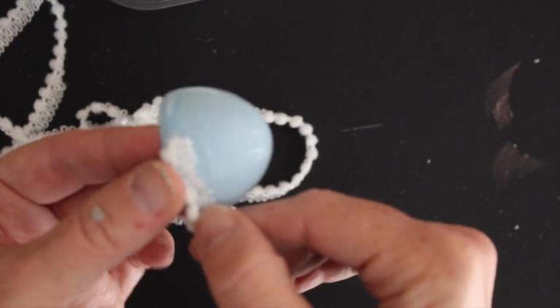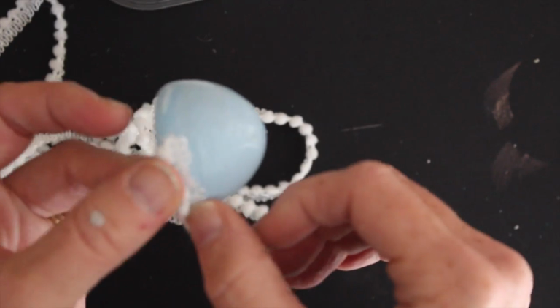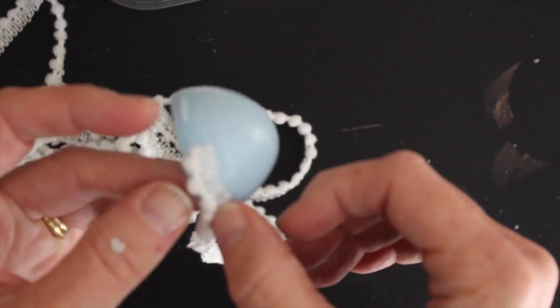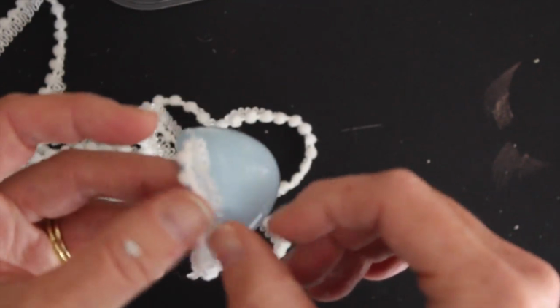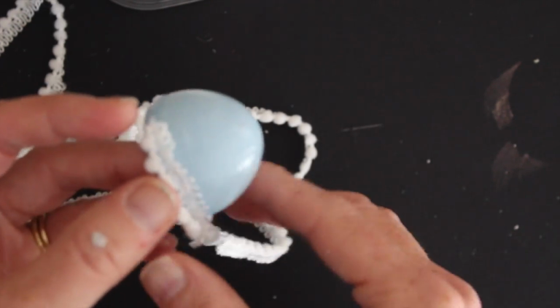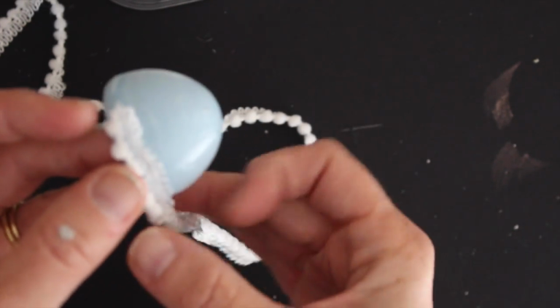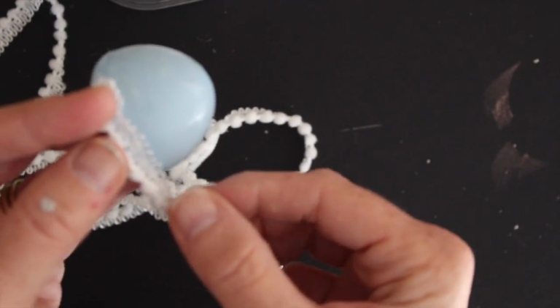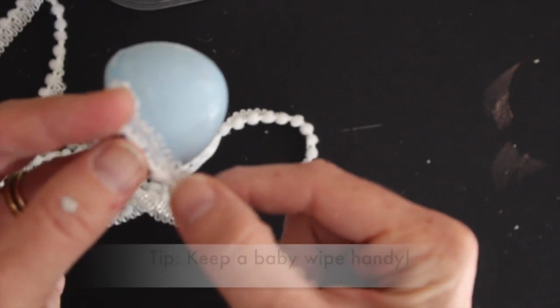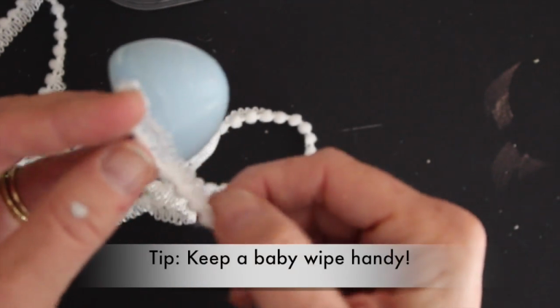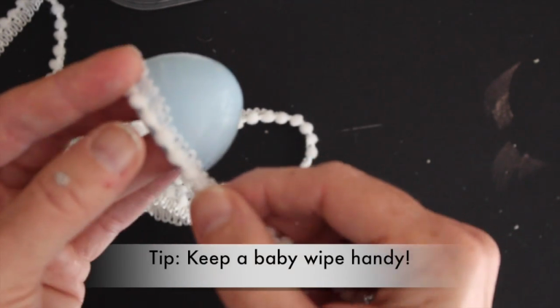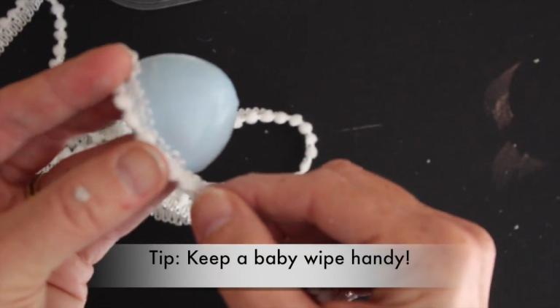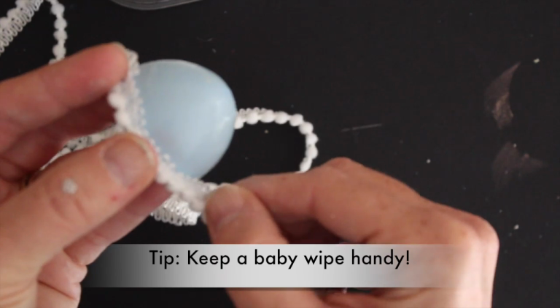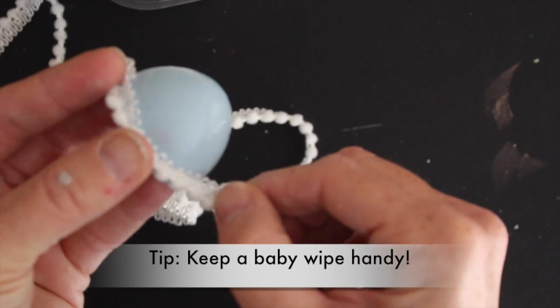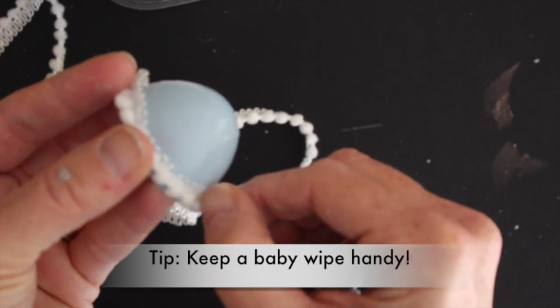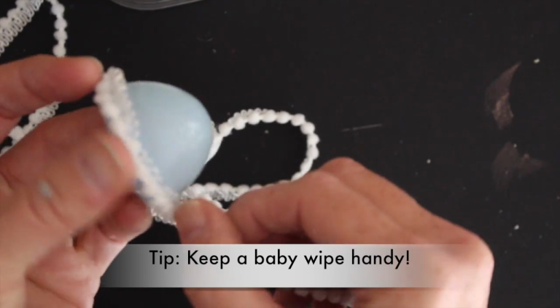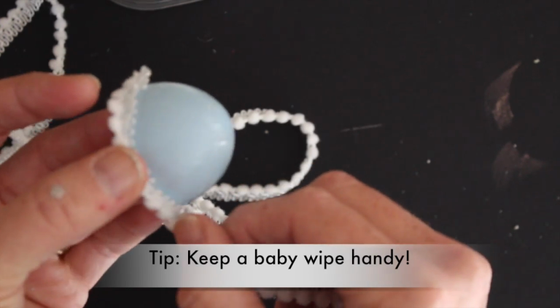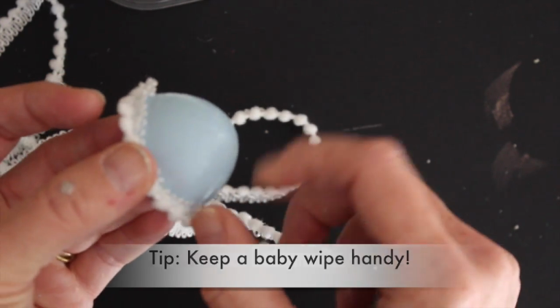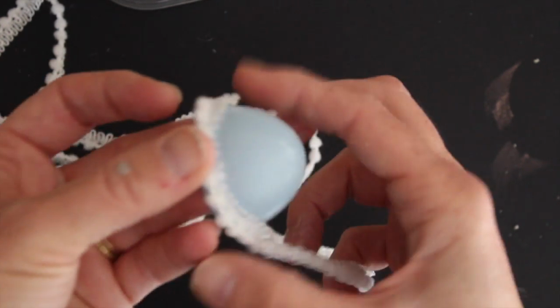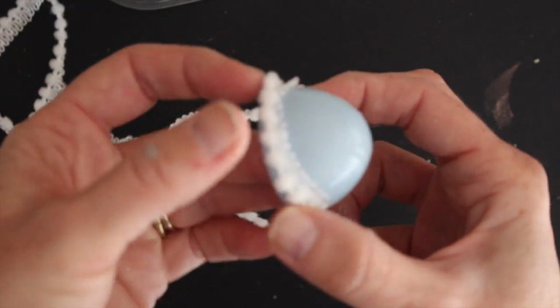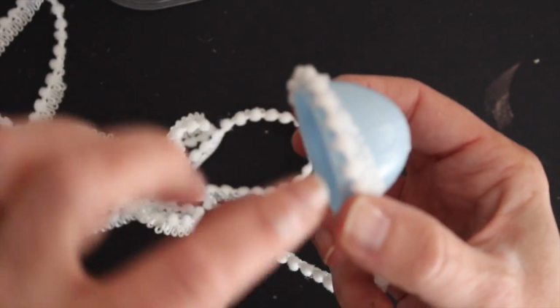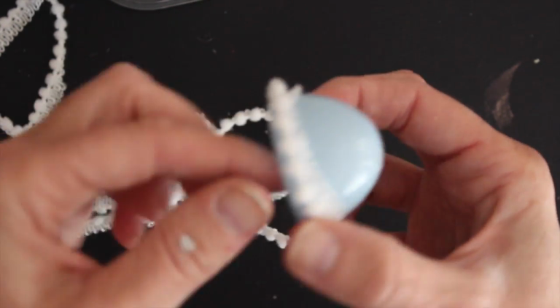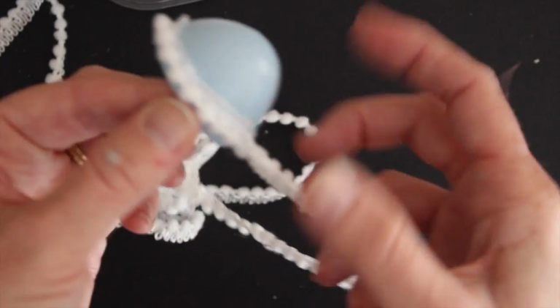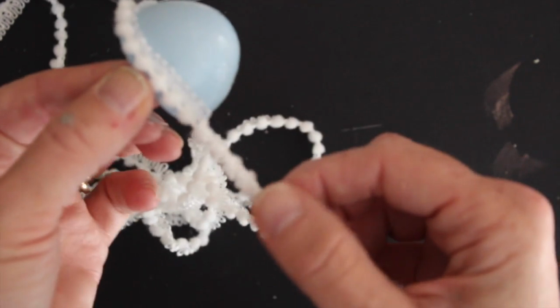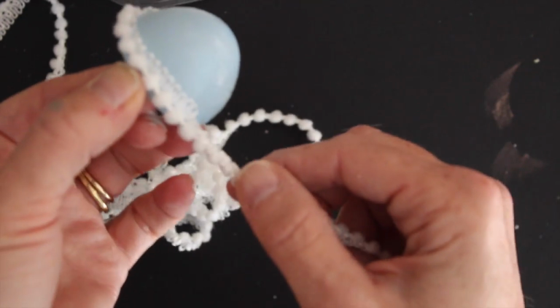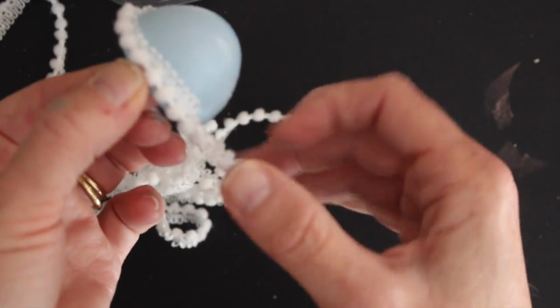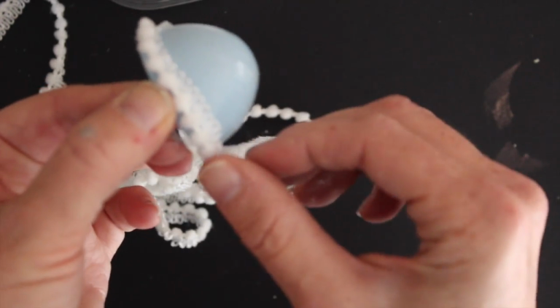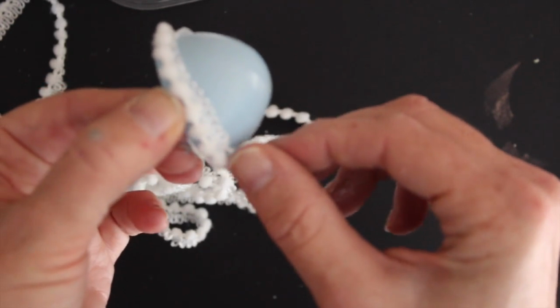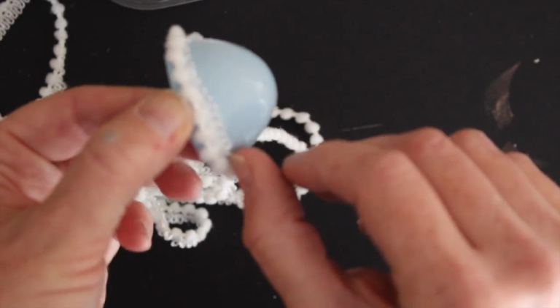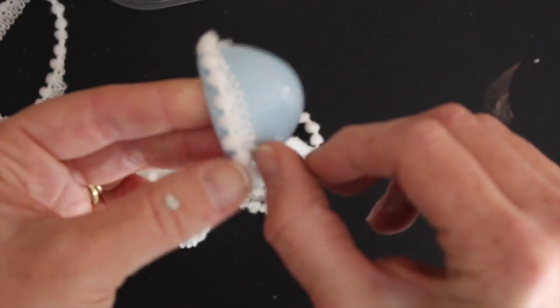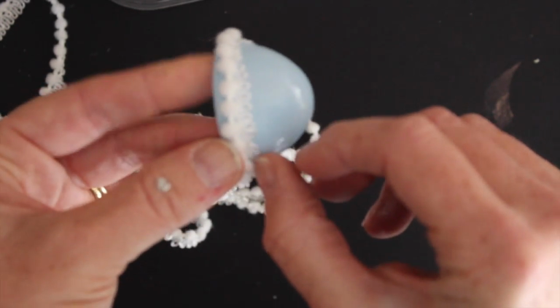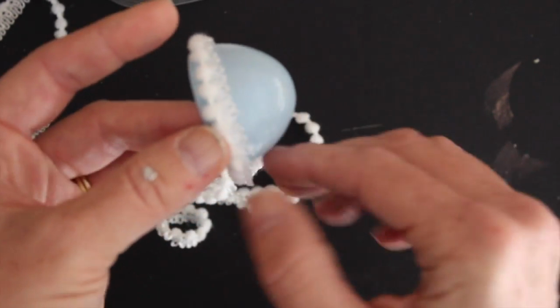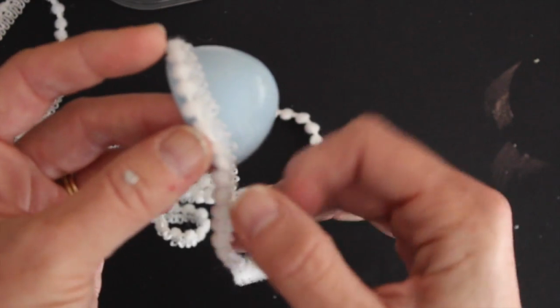My fingers might still get a little sticky from this, but a baby wipe is really handy to clean up those messes. I'm just going to go around and I'm going to avoid that bottom edge because I do want my egg to be able to close back up once I'm all done.